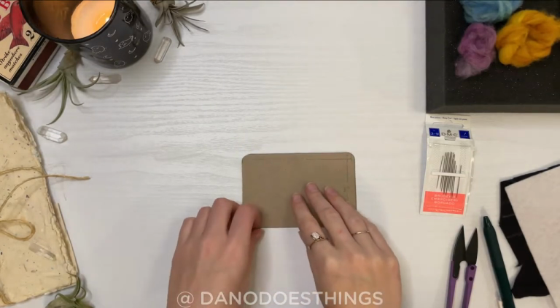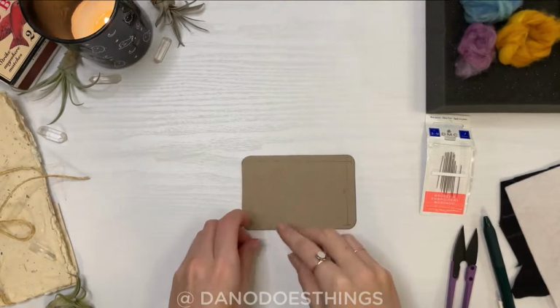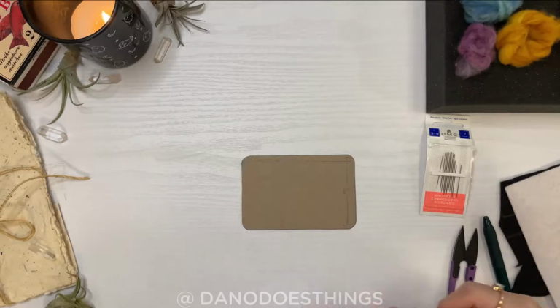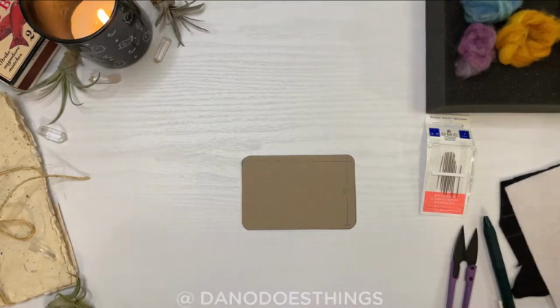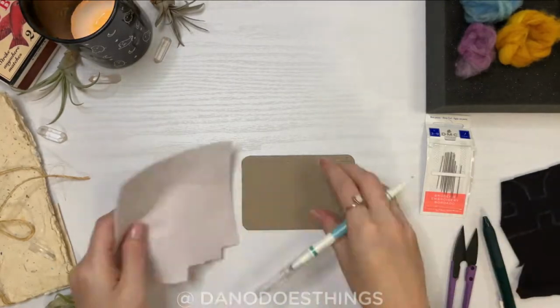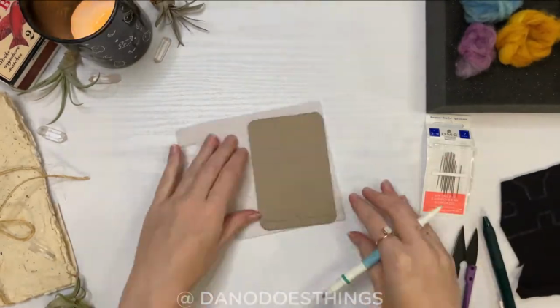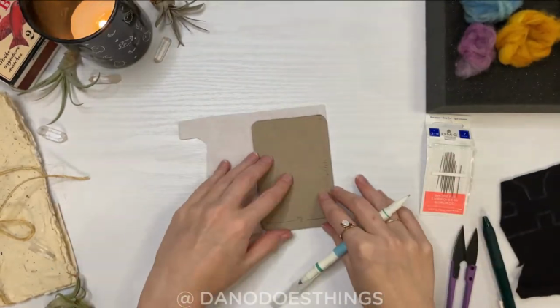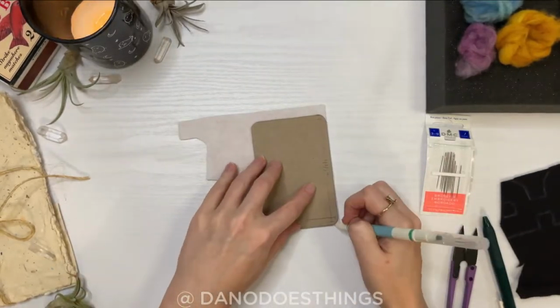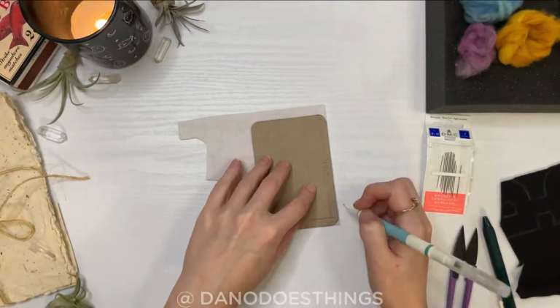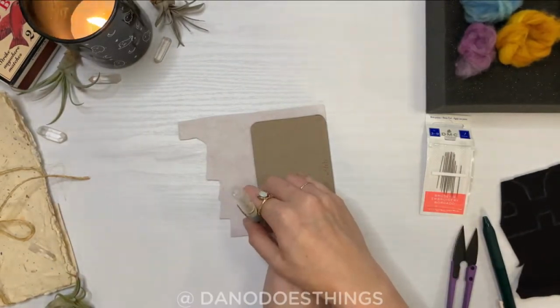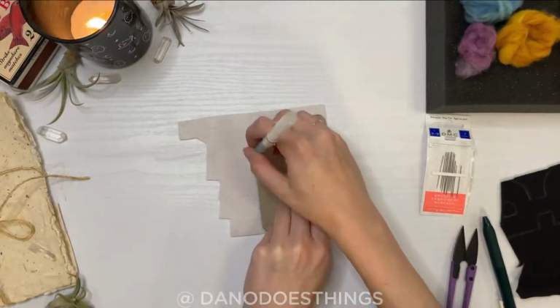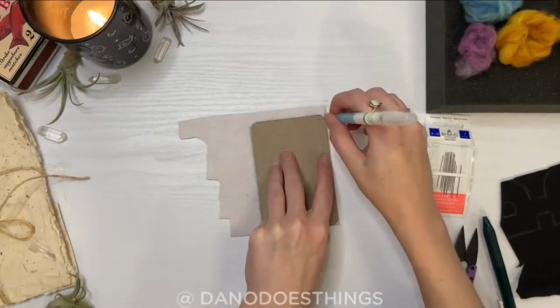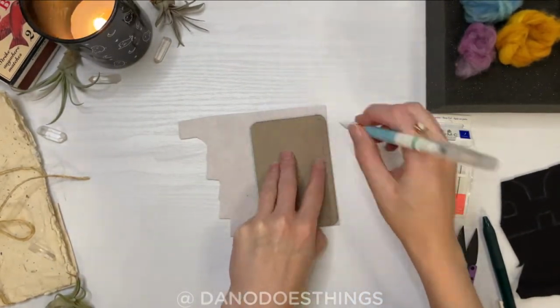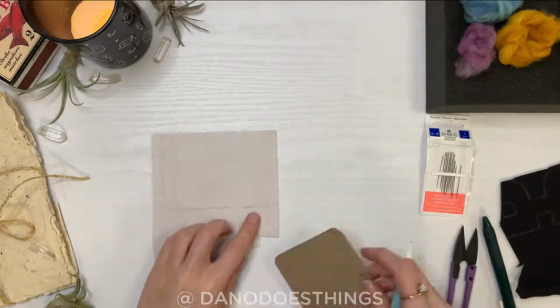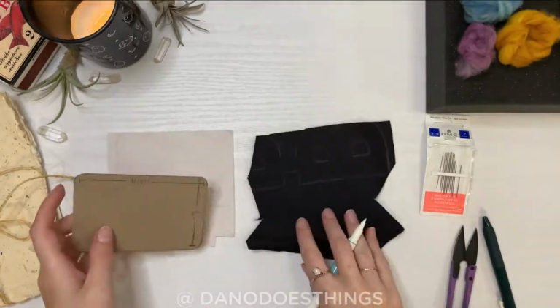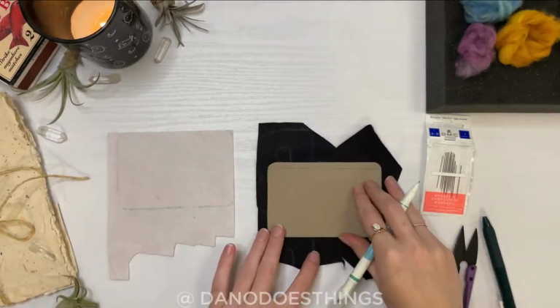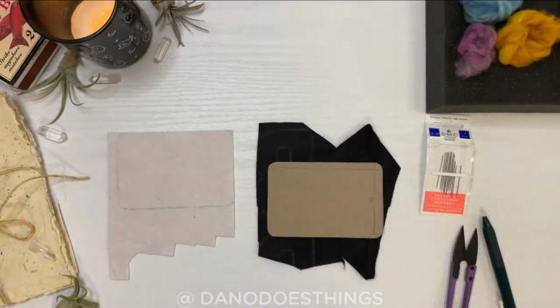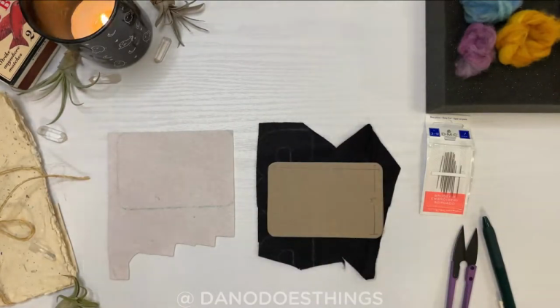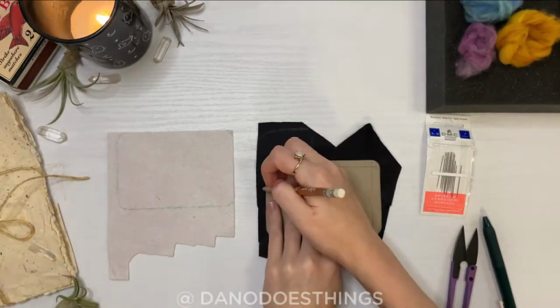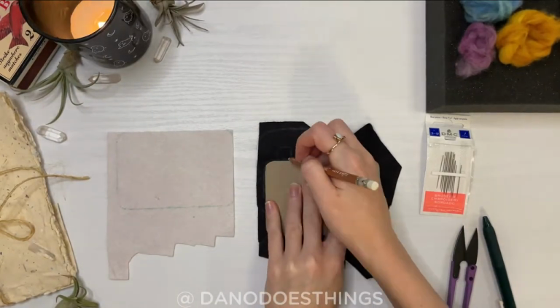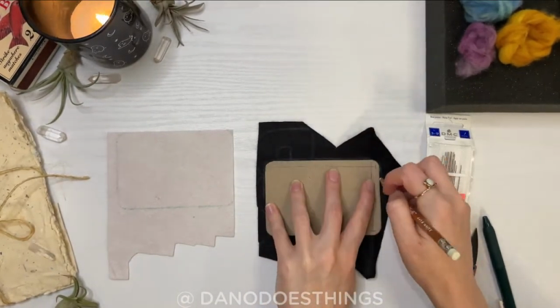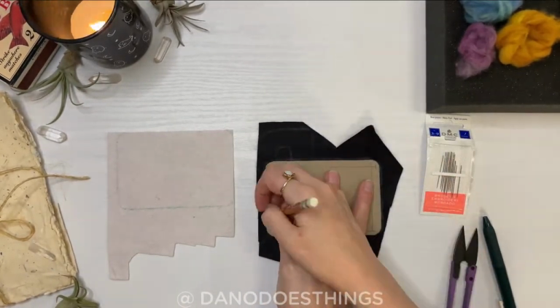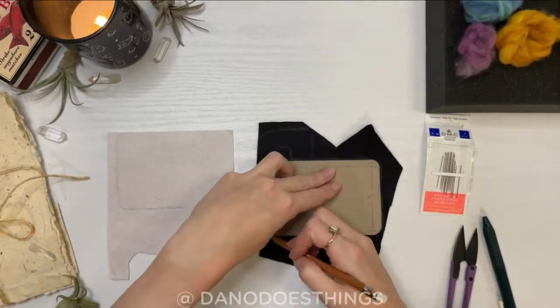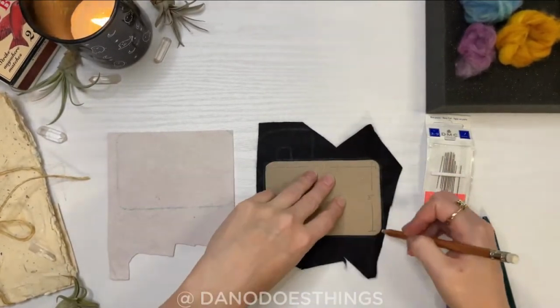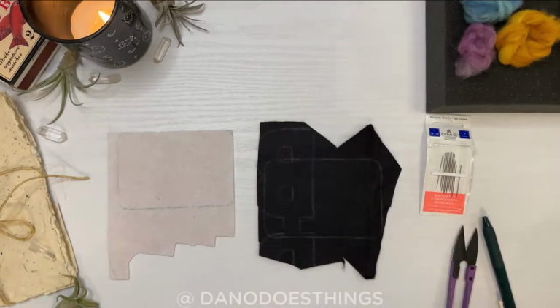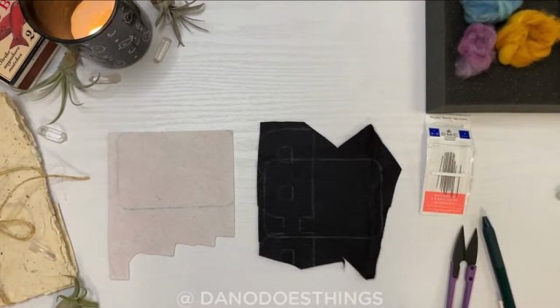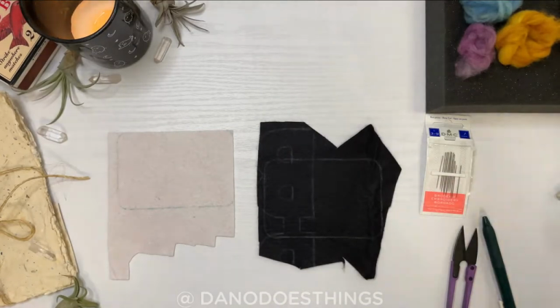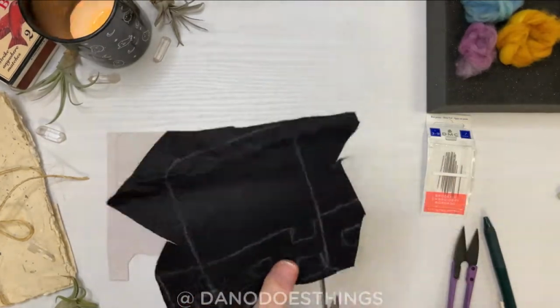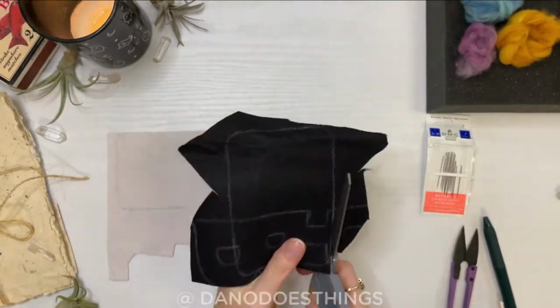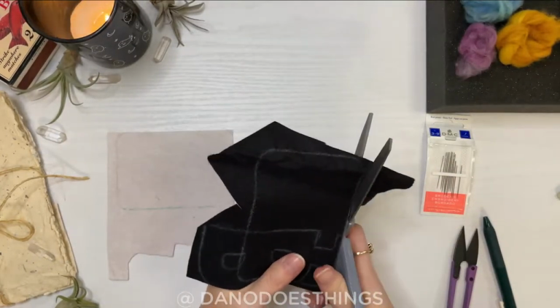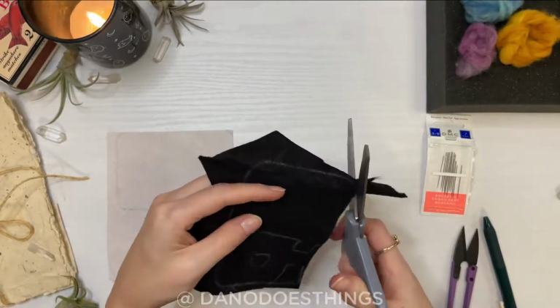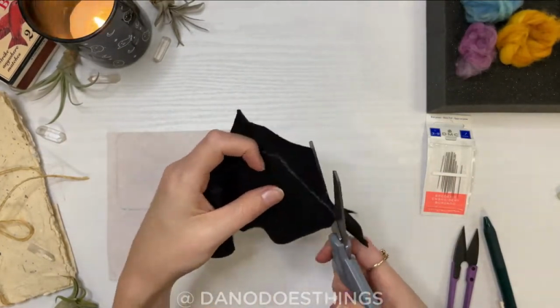I used the template to trace and then cut out two pieces of felt: one for the outside of the book and one for the inside. Since it's a small project, it's perfect for using up scraps of leftover colors that you may have laying around.